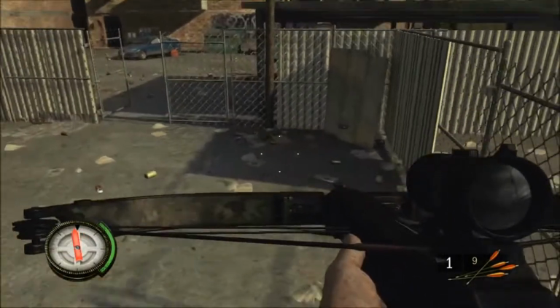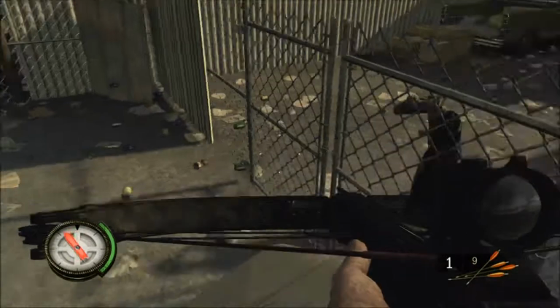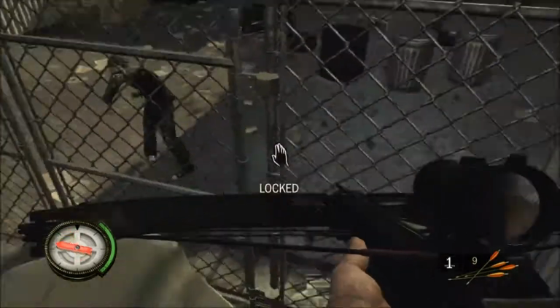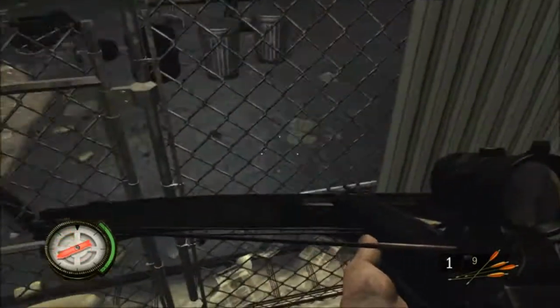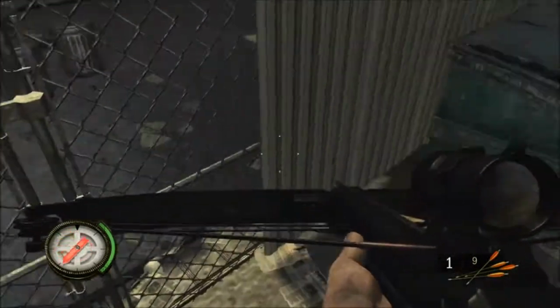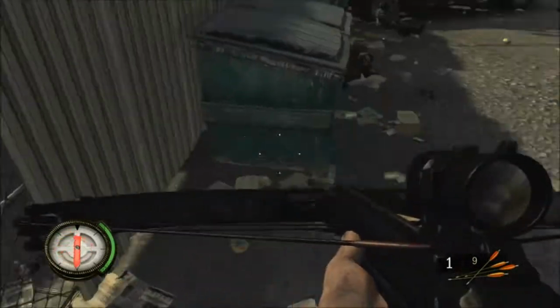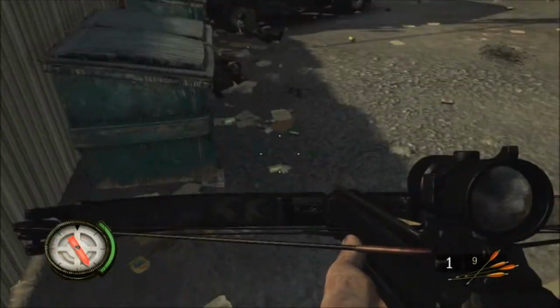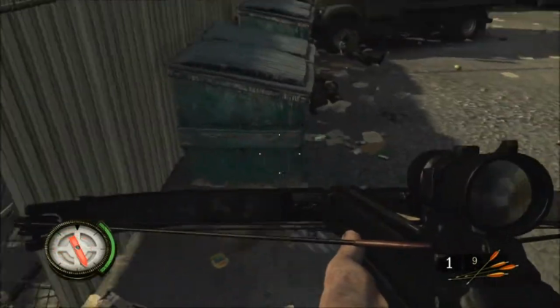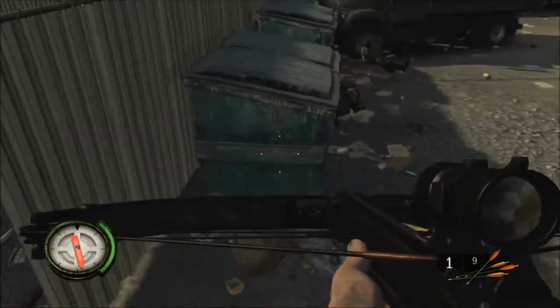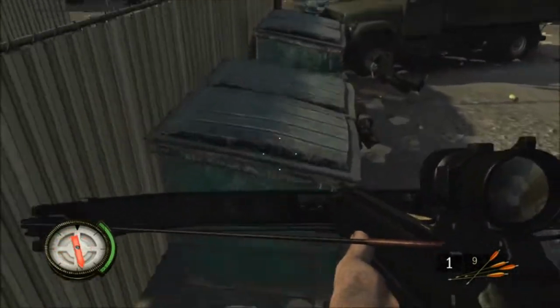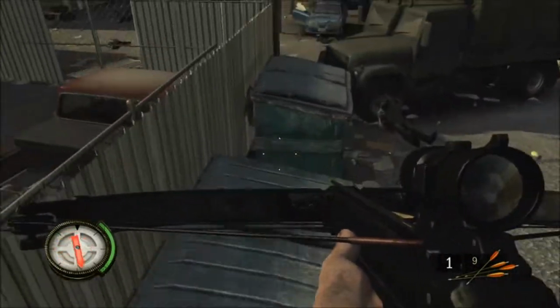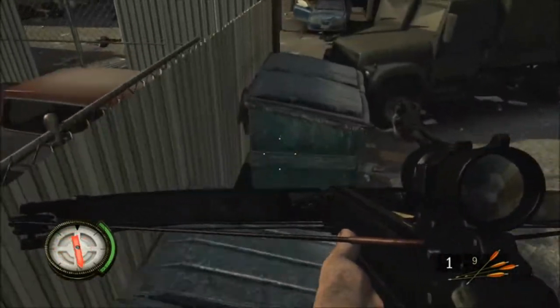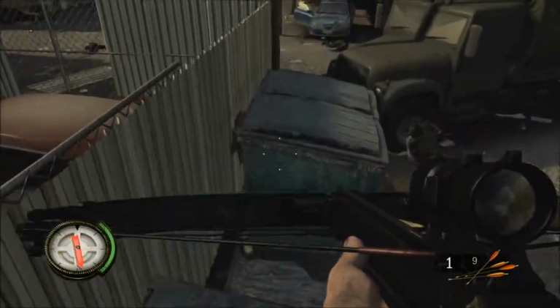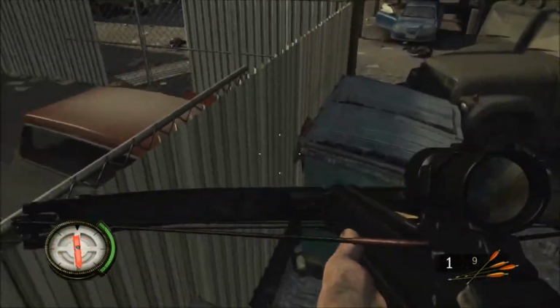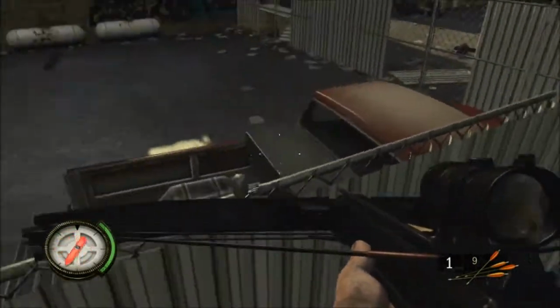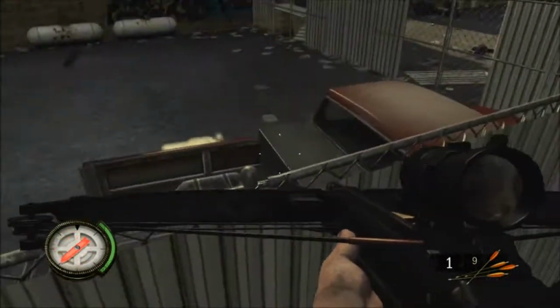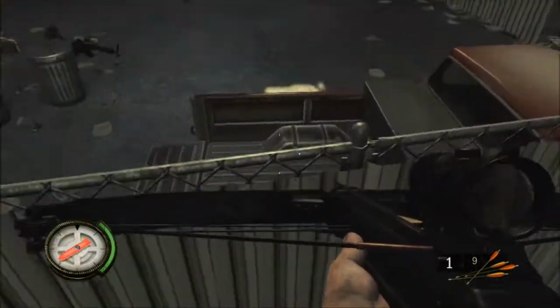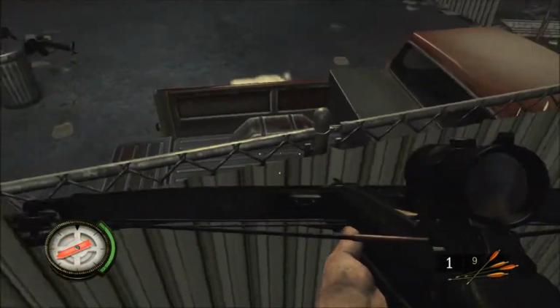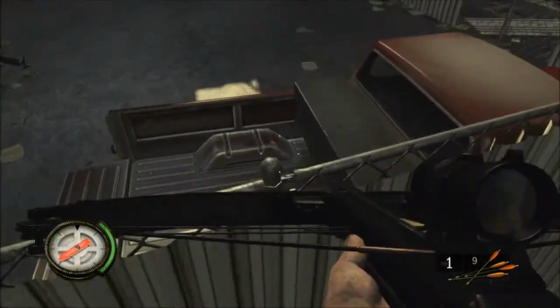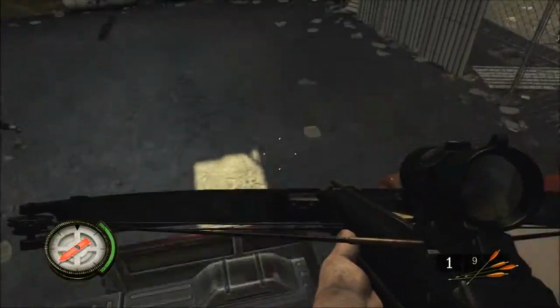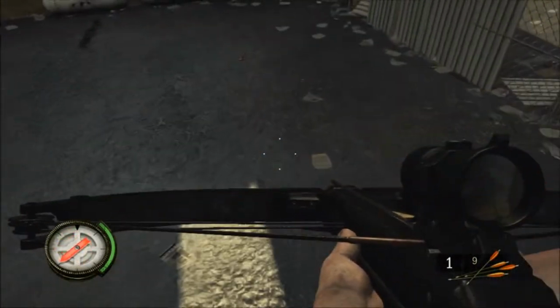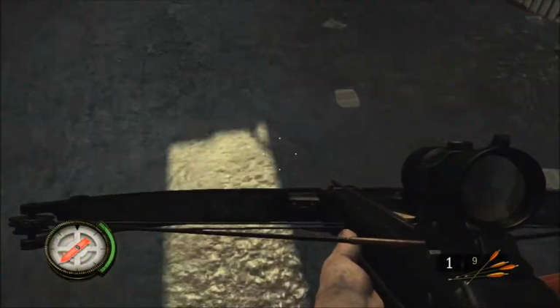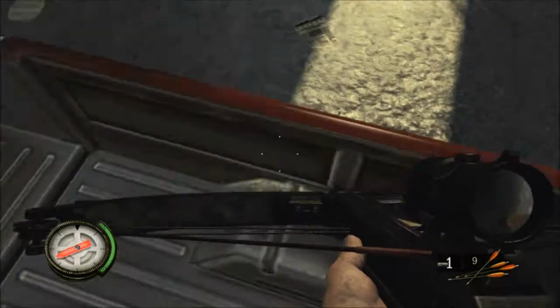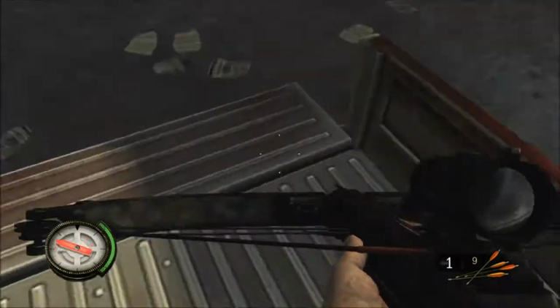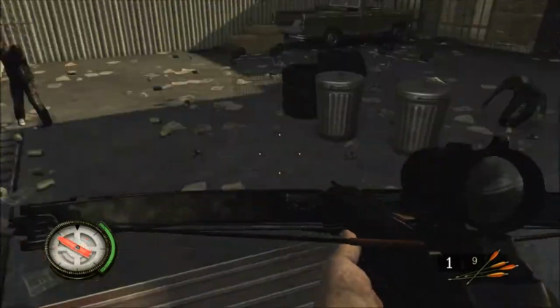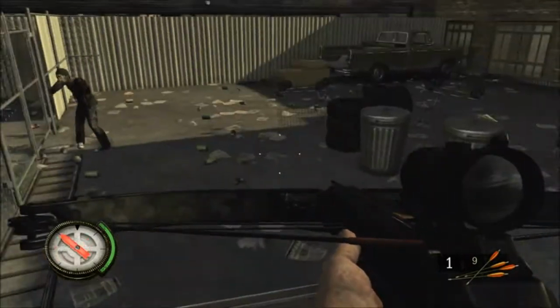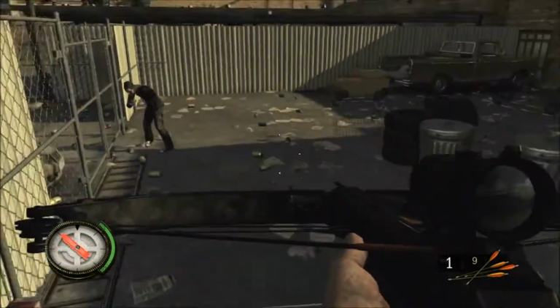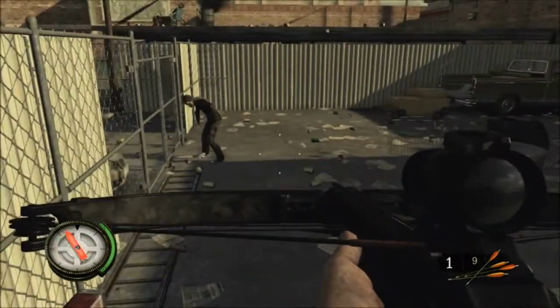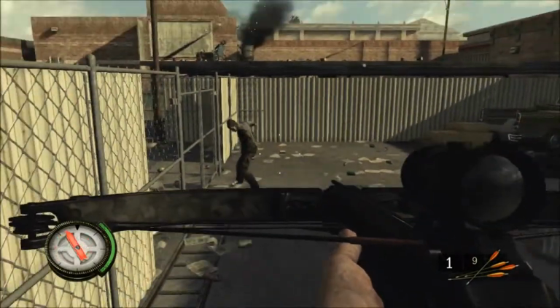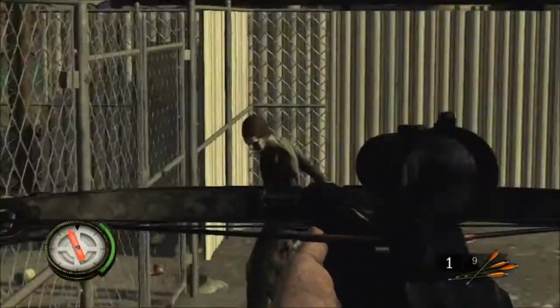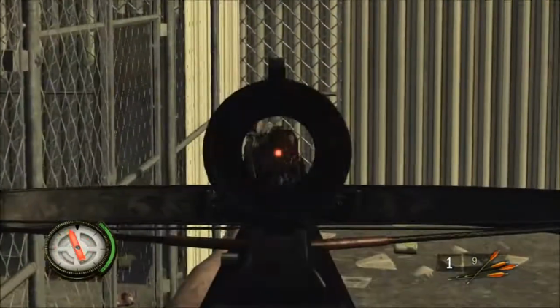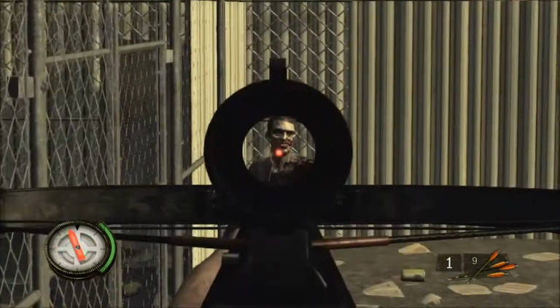The high power handgun can be found in Fontana. It will be in the hand of a dead guy on a lawn chair. You have to do some jumping to get there.